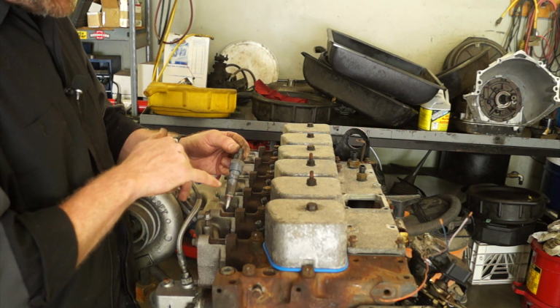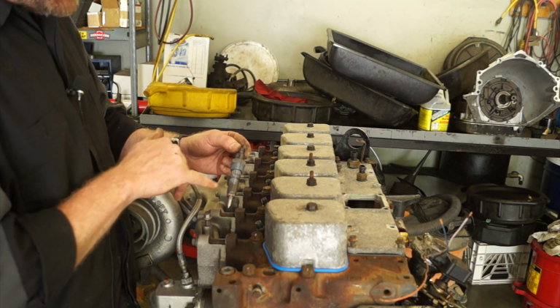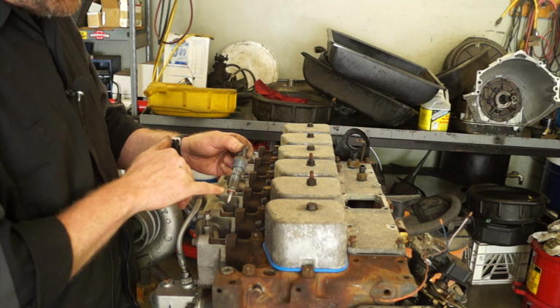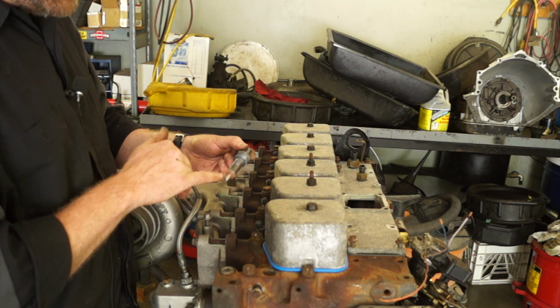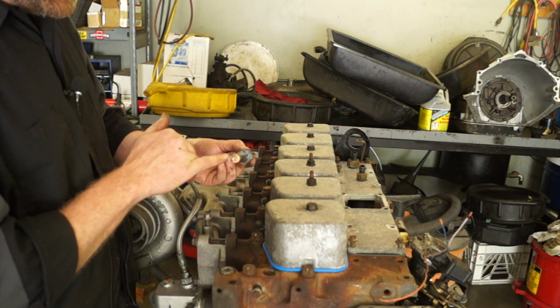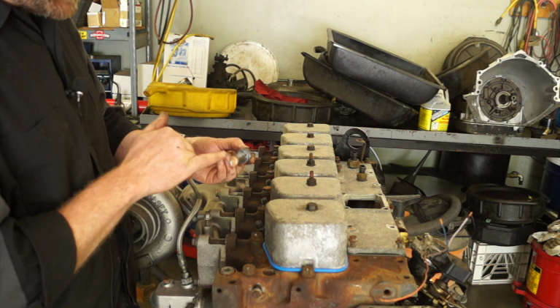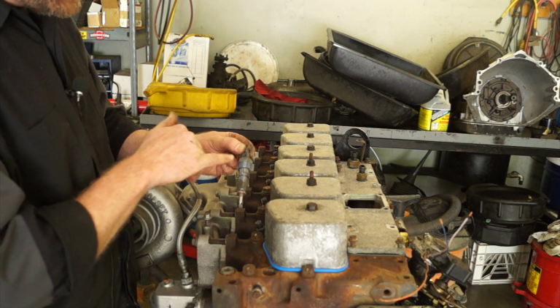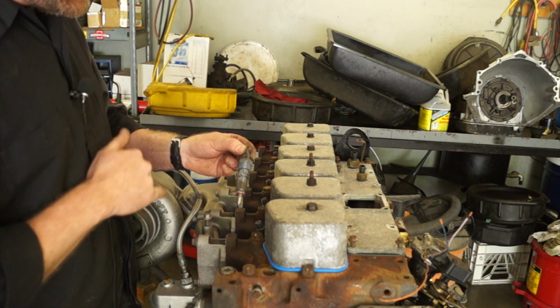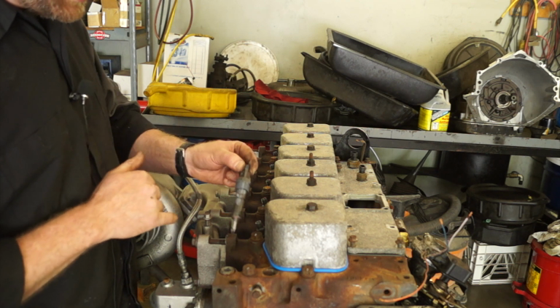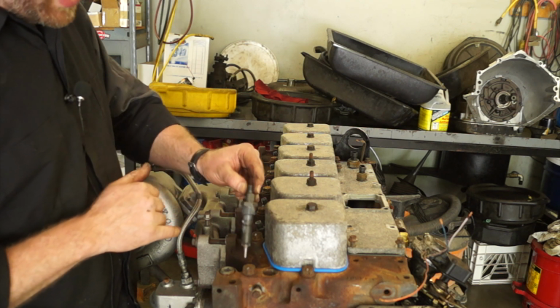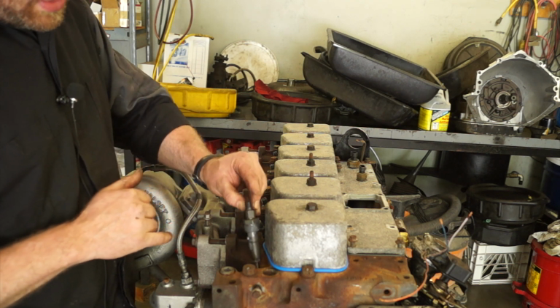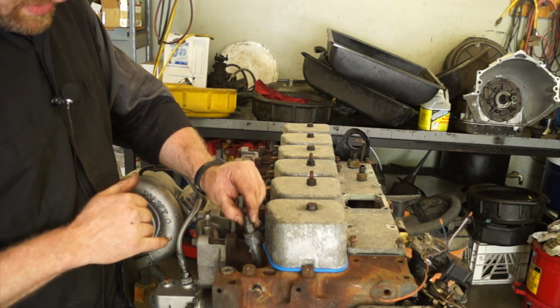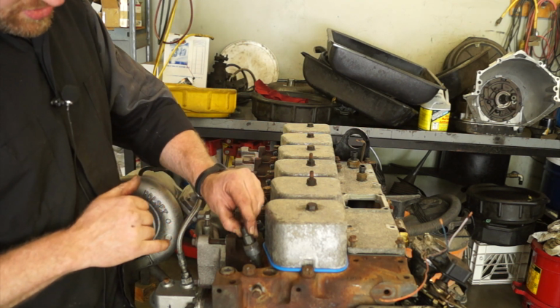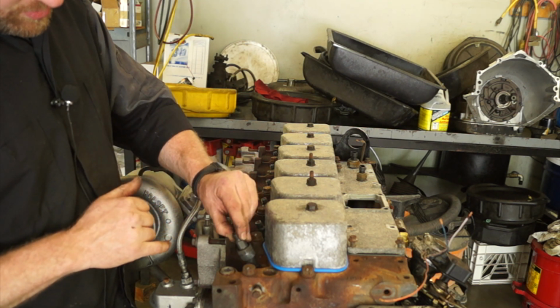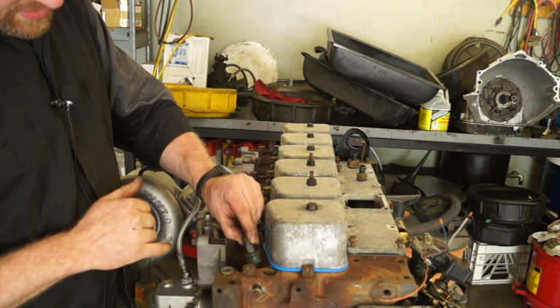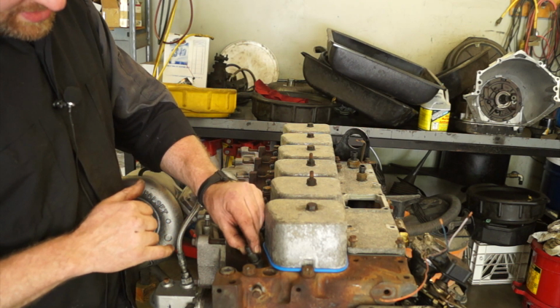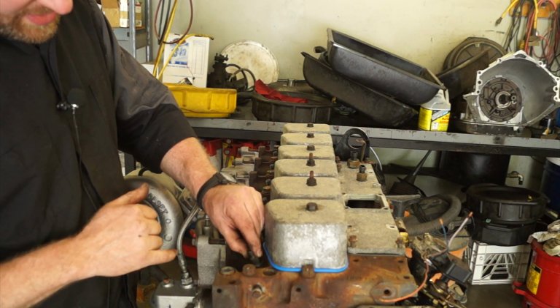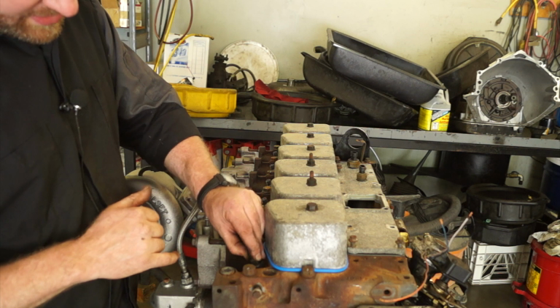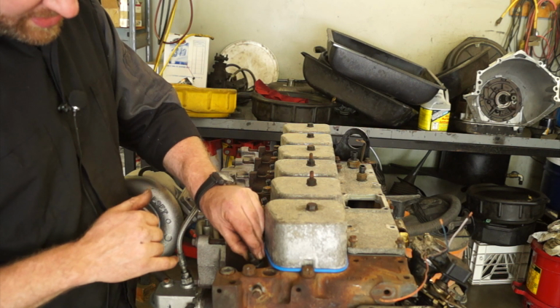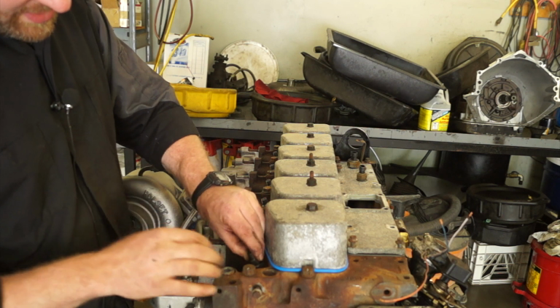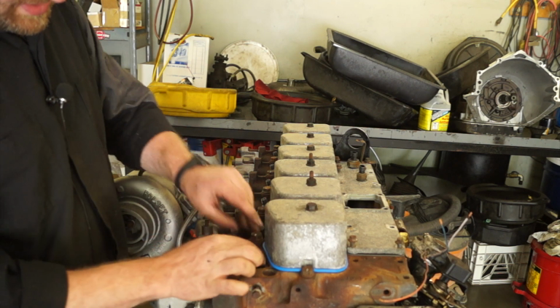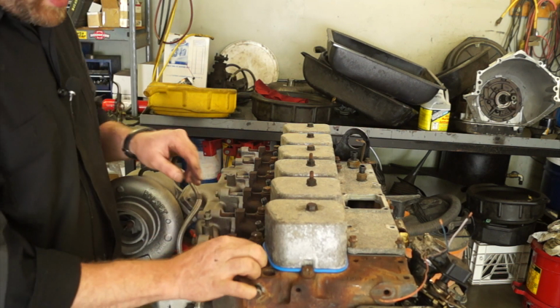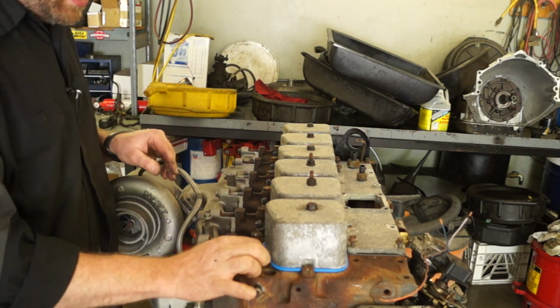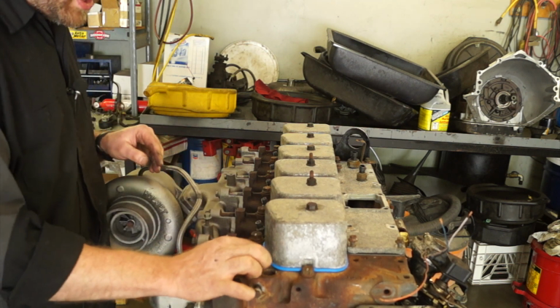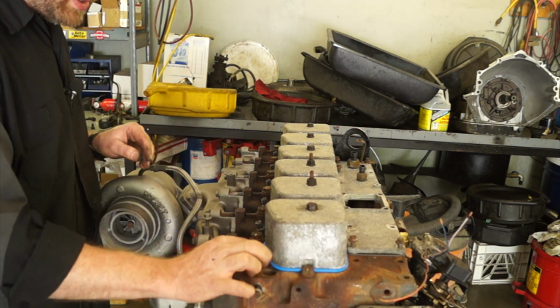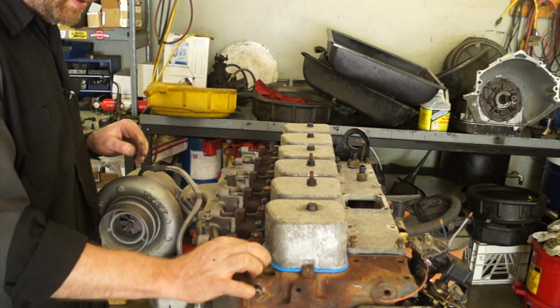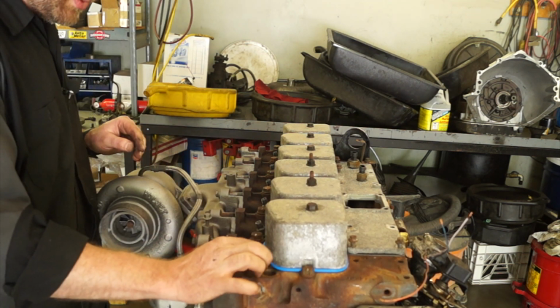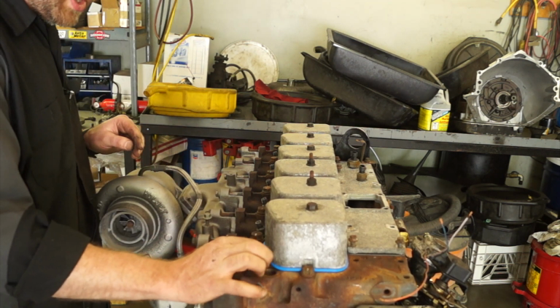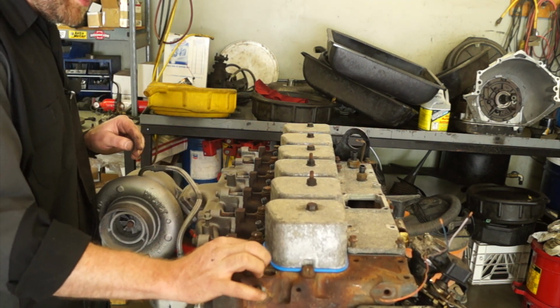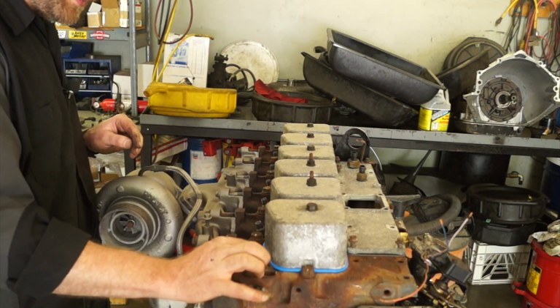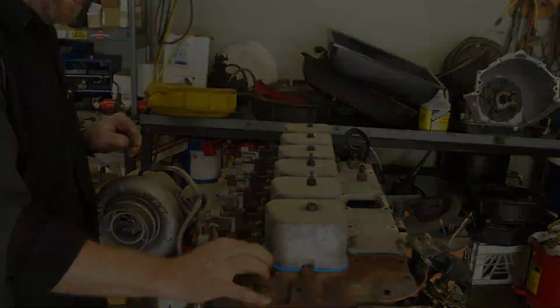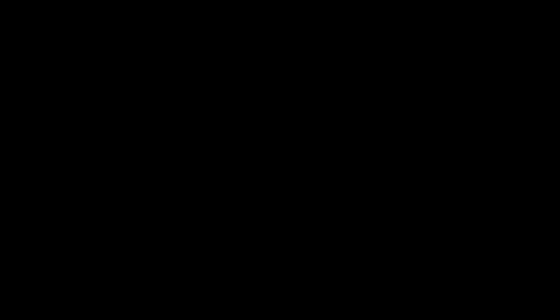I always put a little bit of assembly lube on the washer as well as on the threads. Make sure that when you put these guys in they index correctly, then you just snug them up and torque them down.